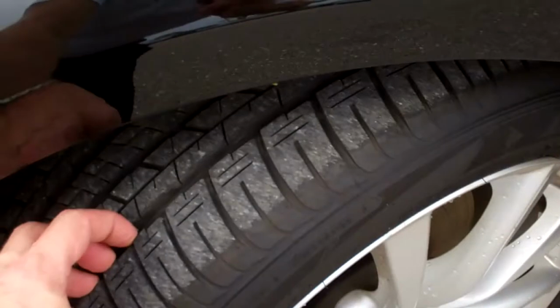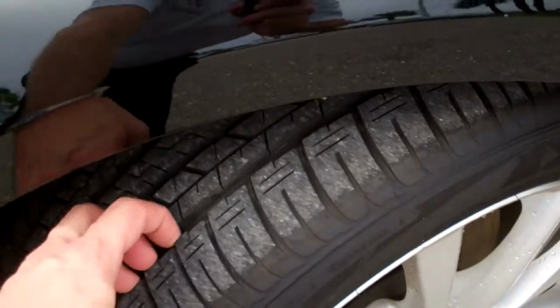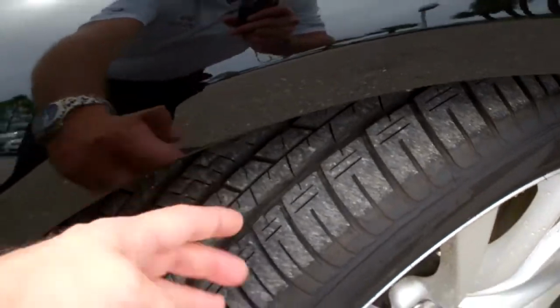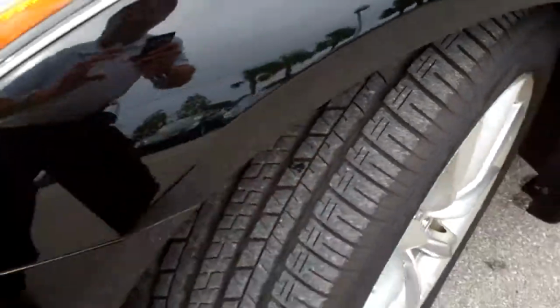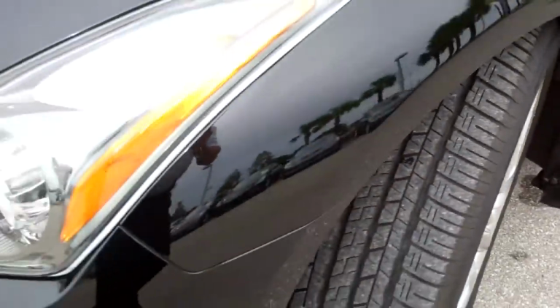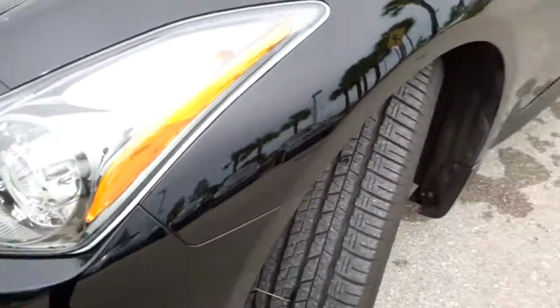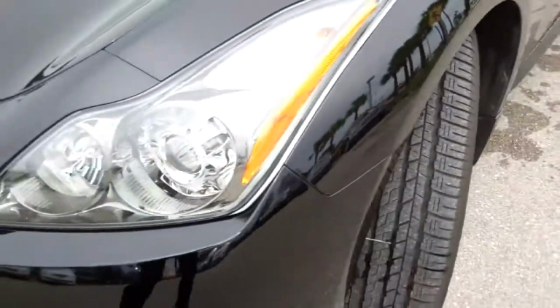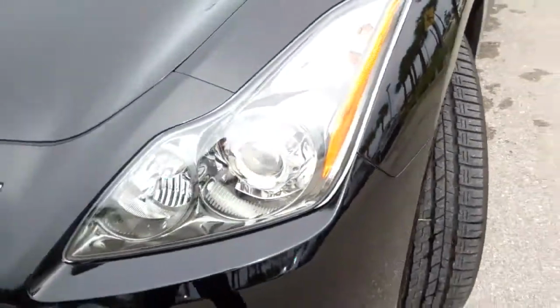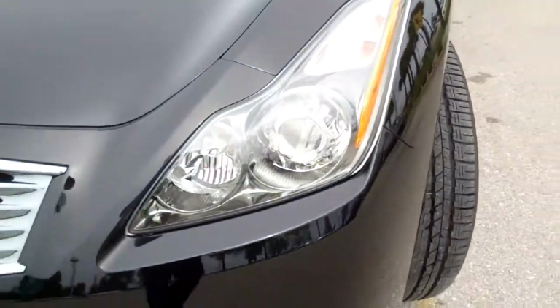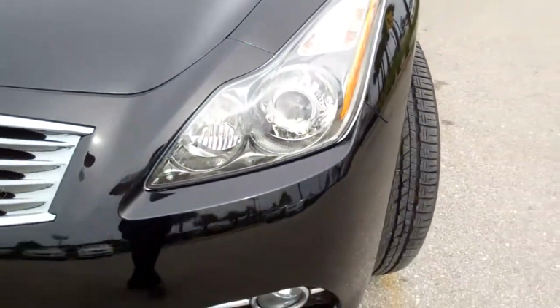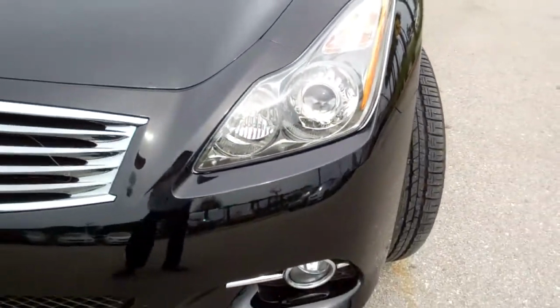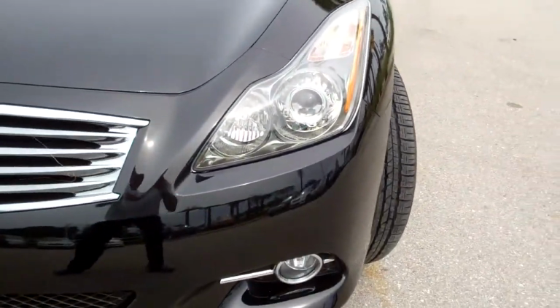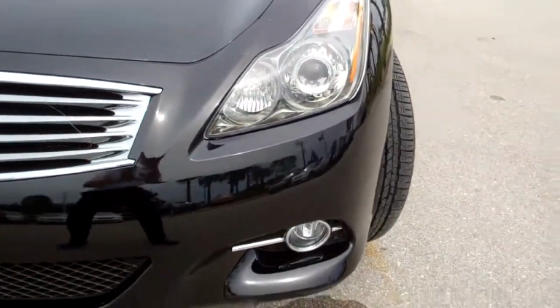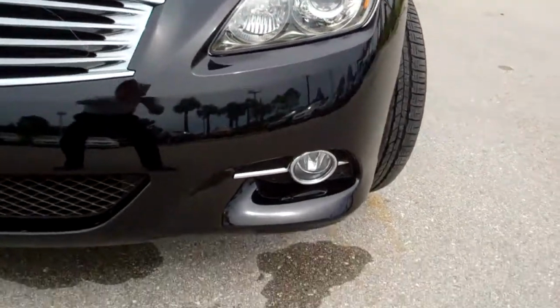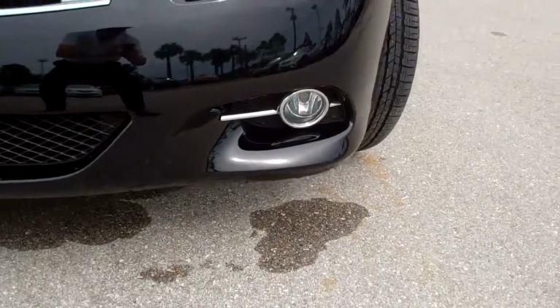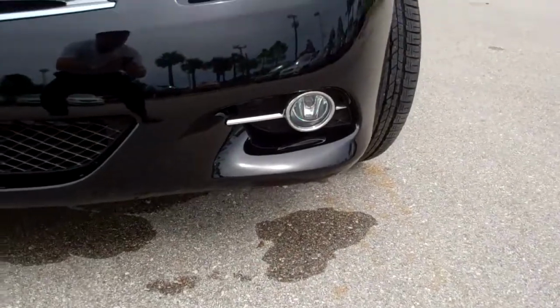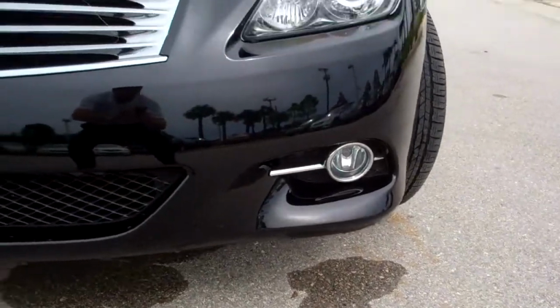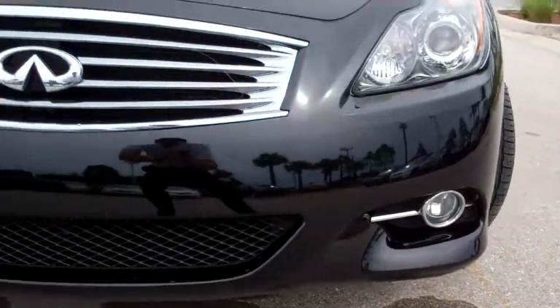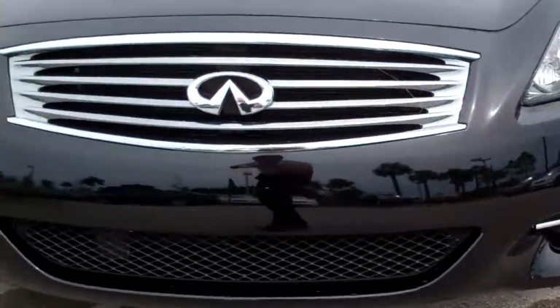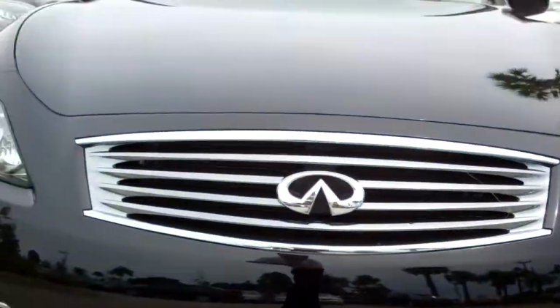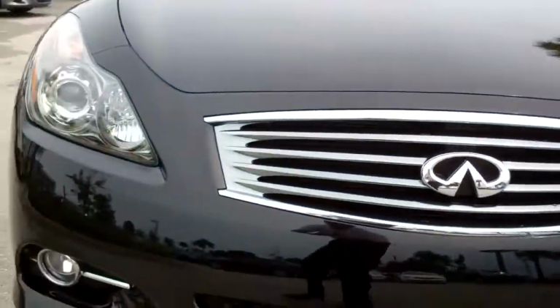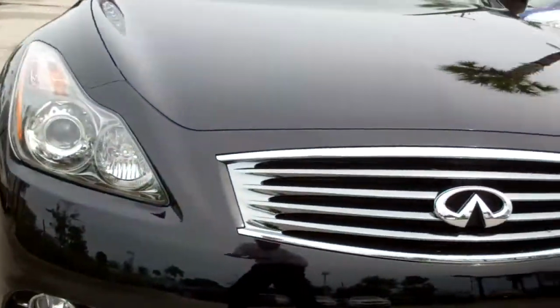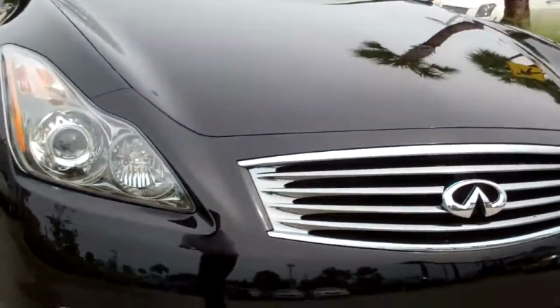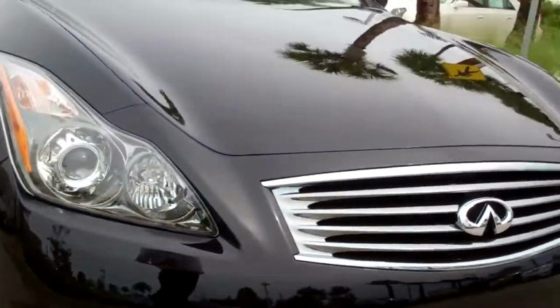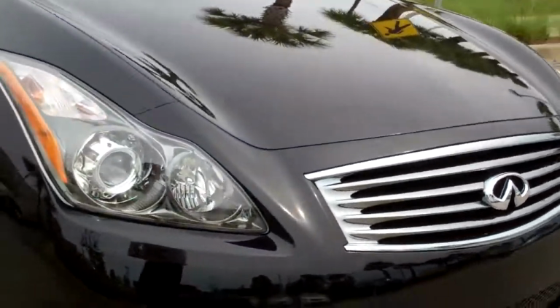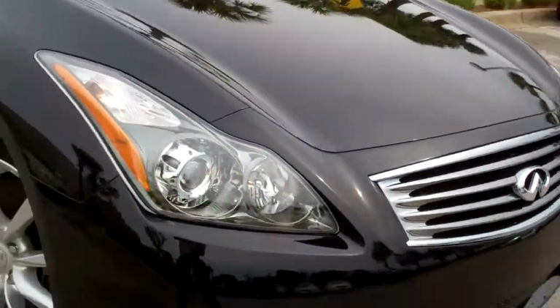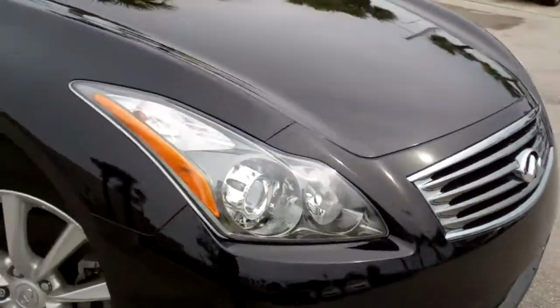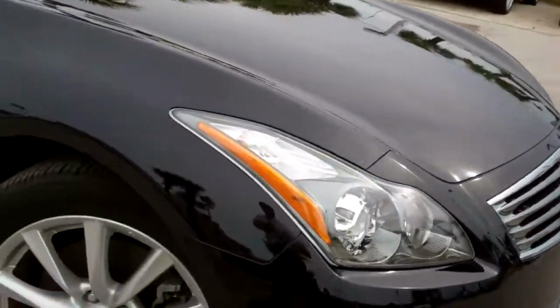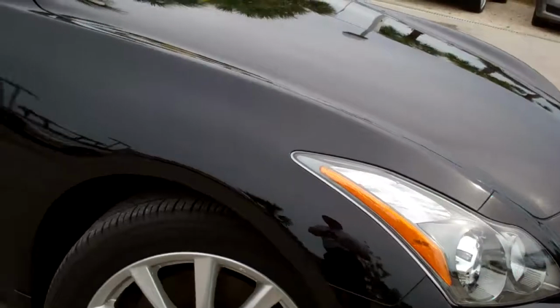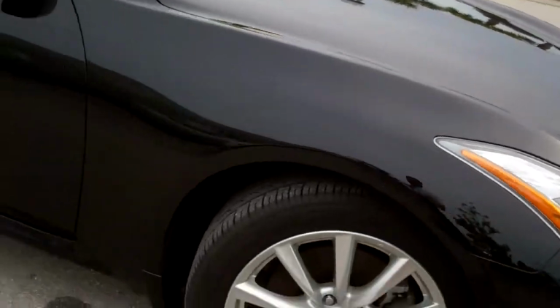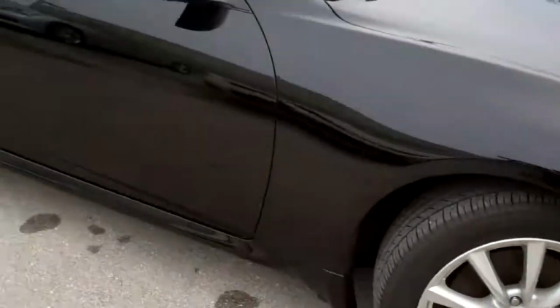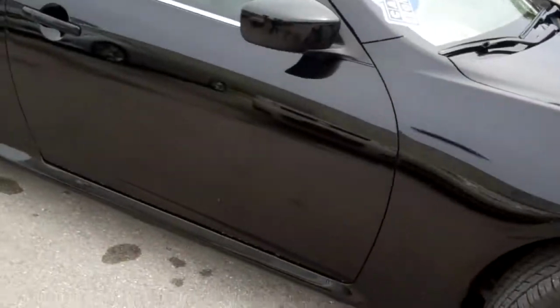Treadwear is excellent. Got high-definition headlights, running lights, chrome grille. Paint is in perfect condition.